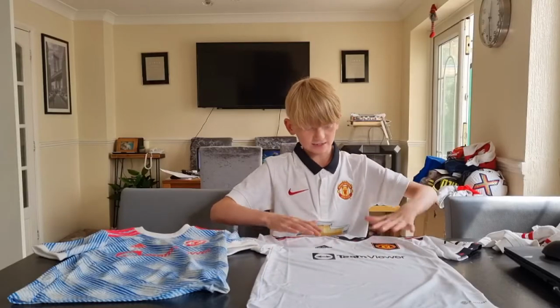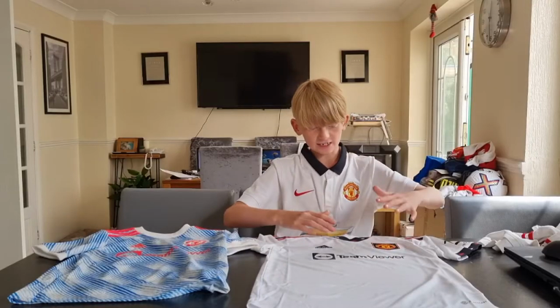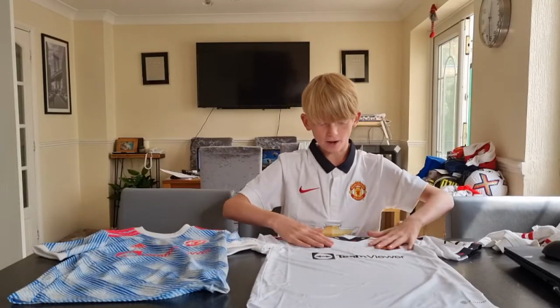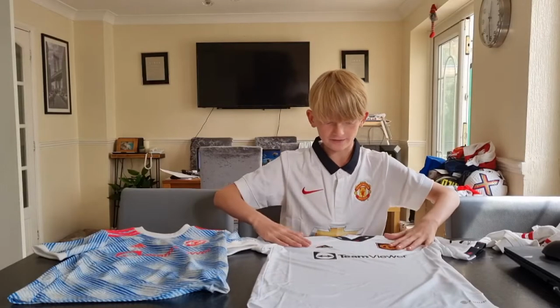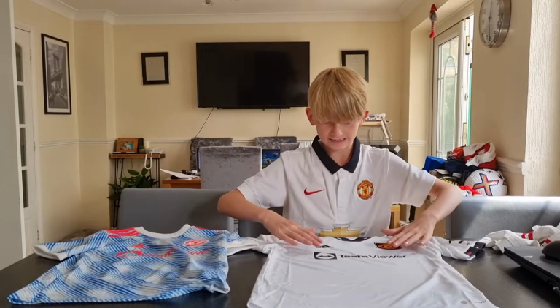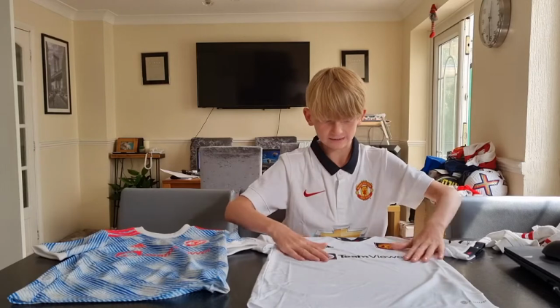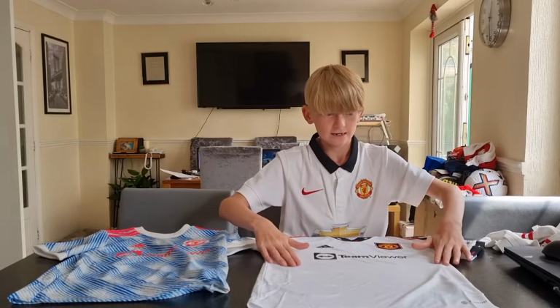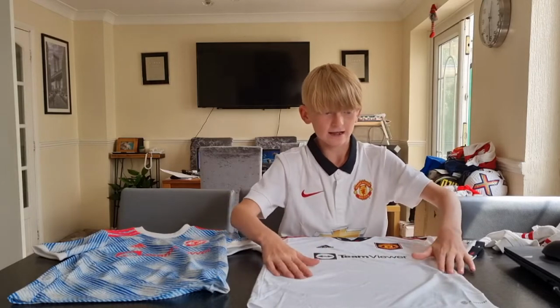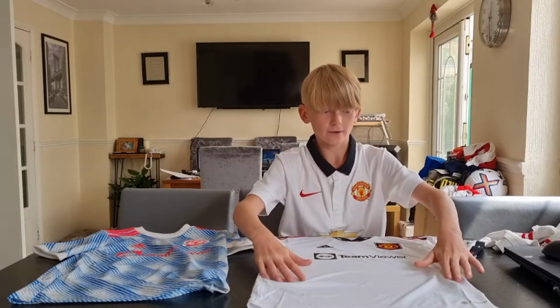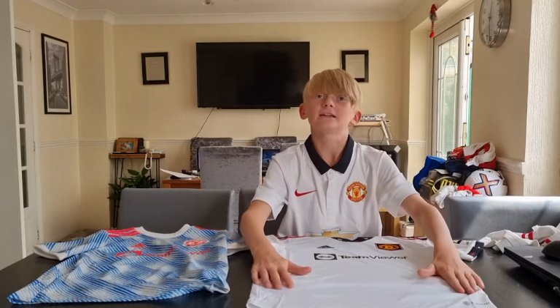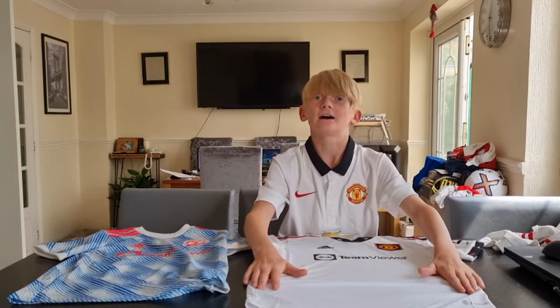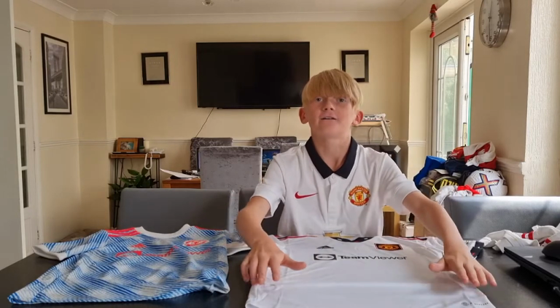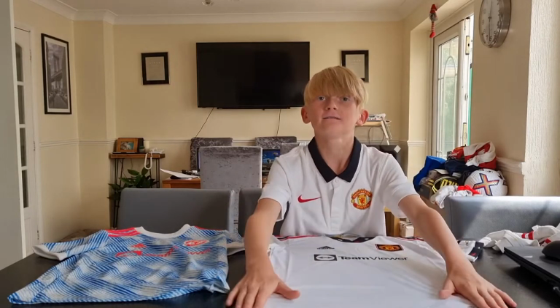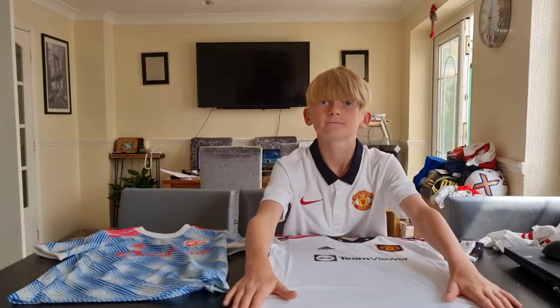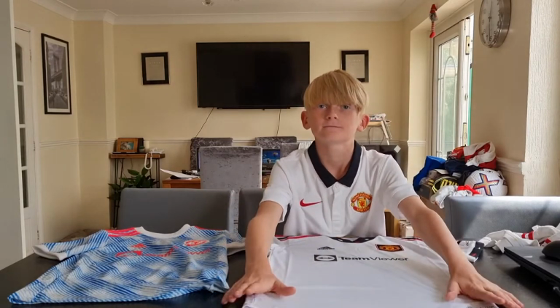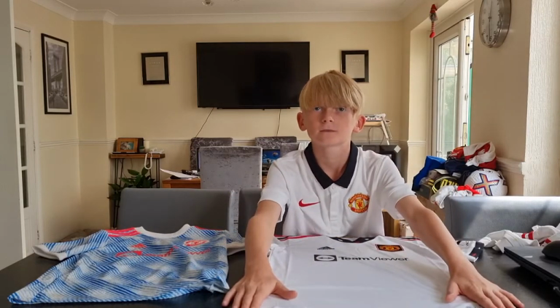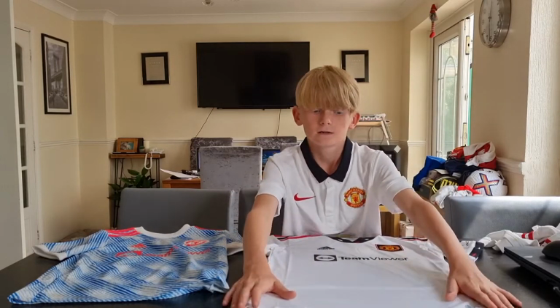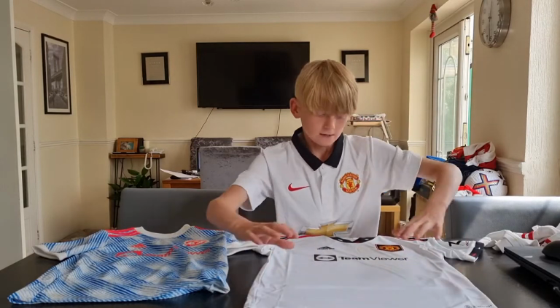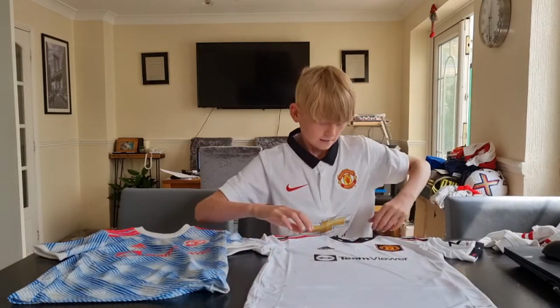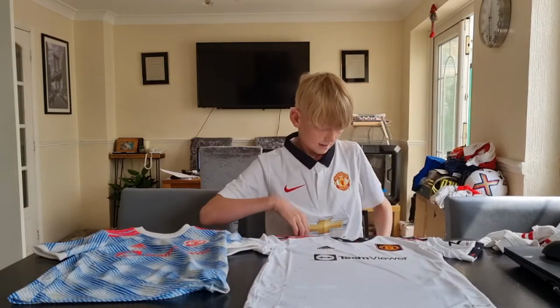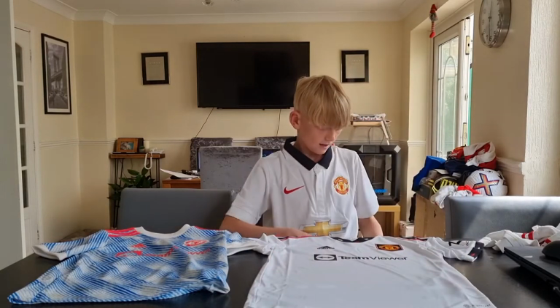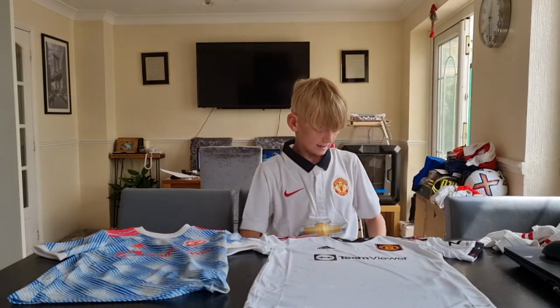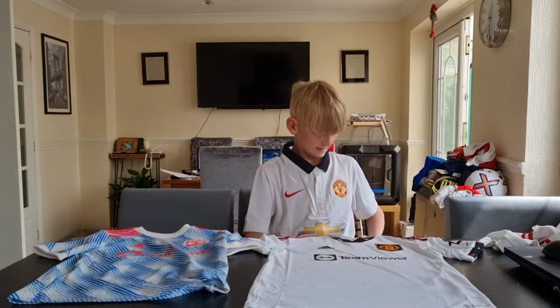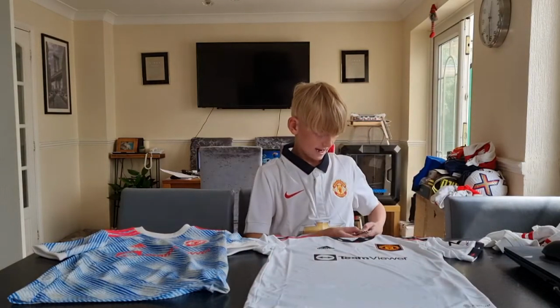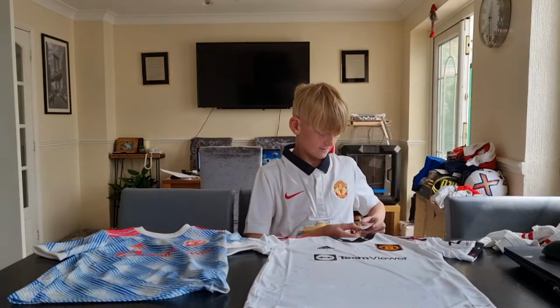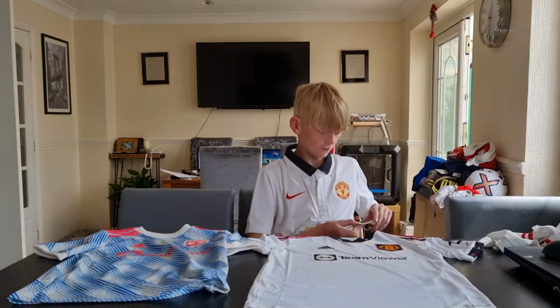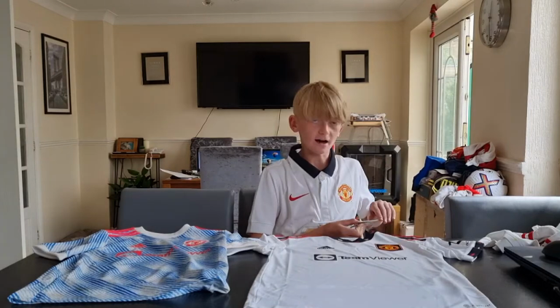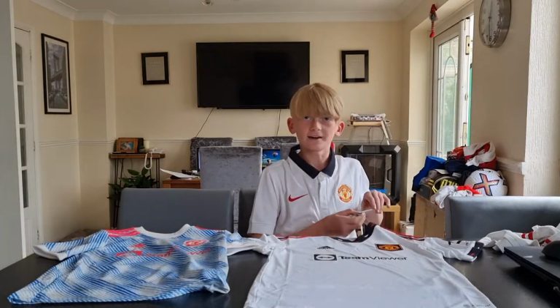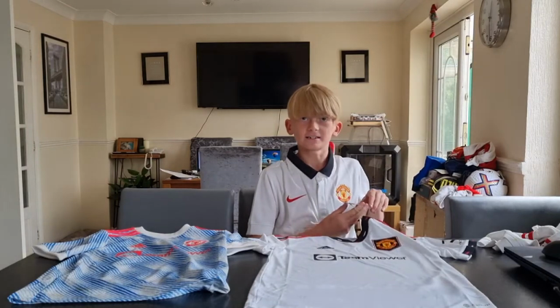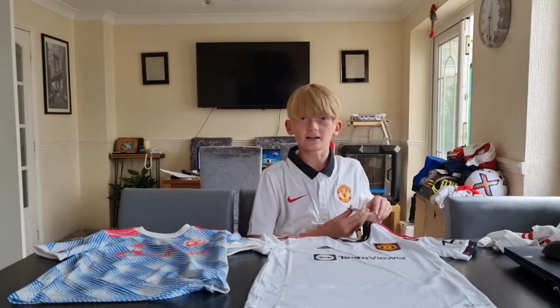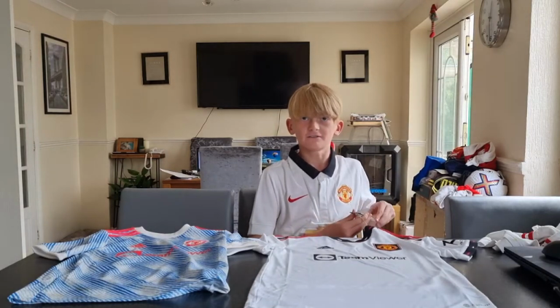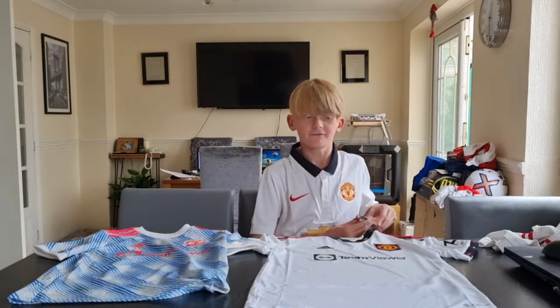I suggest you buy this if you're a Man United fan. It is £49.99 — basically £50 guys.